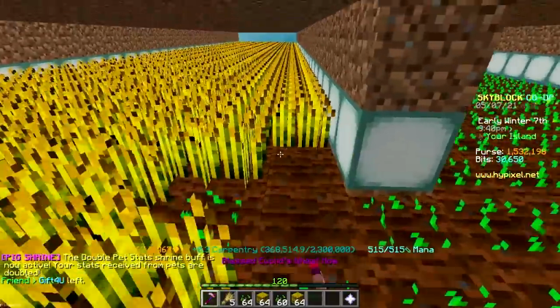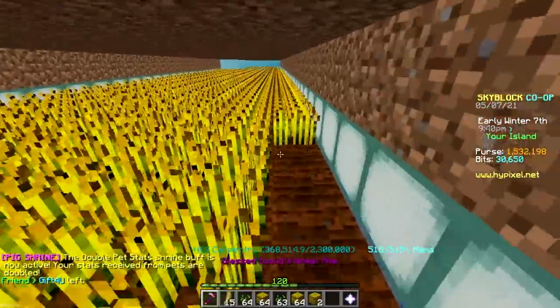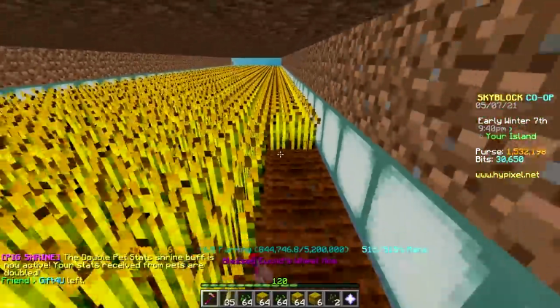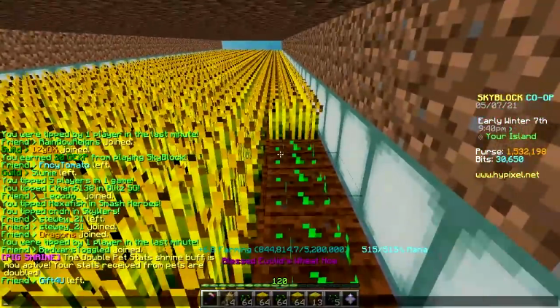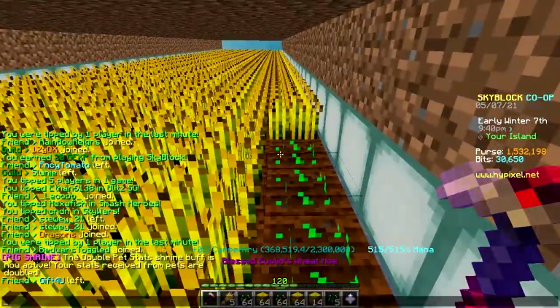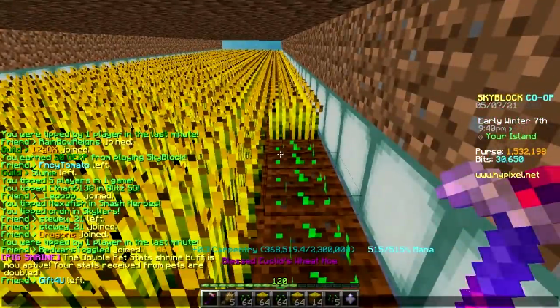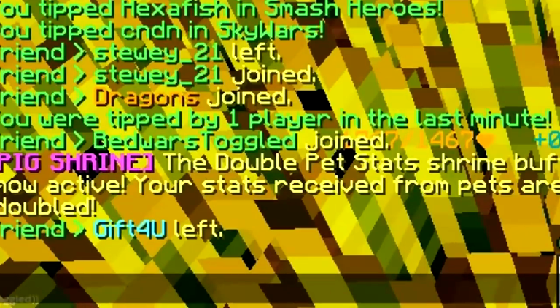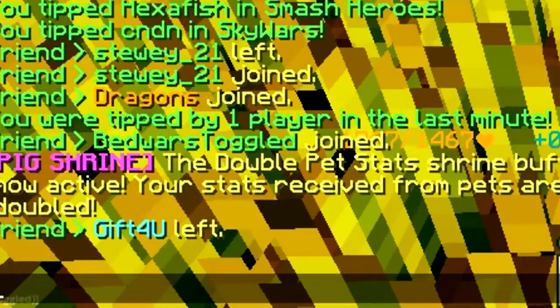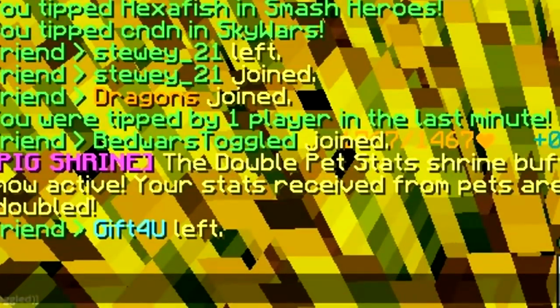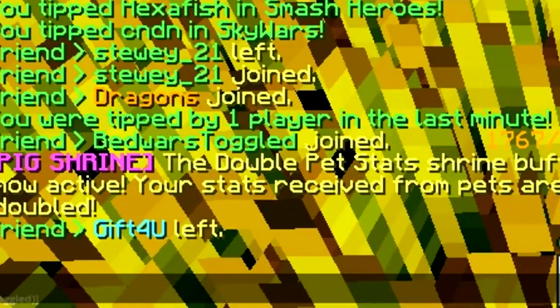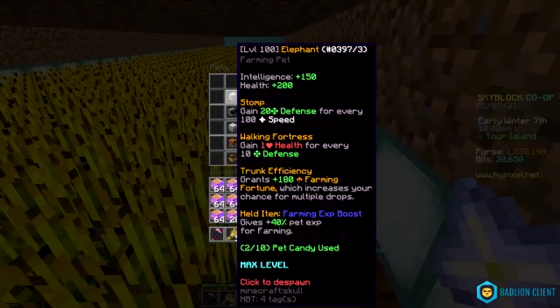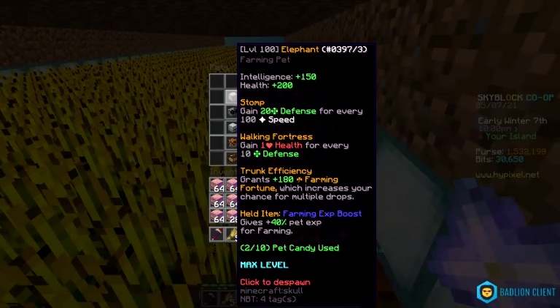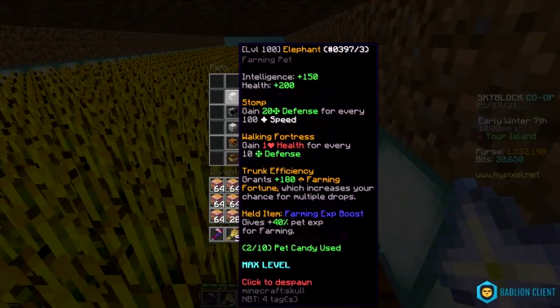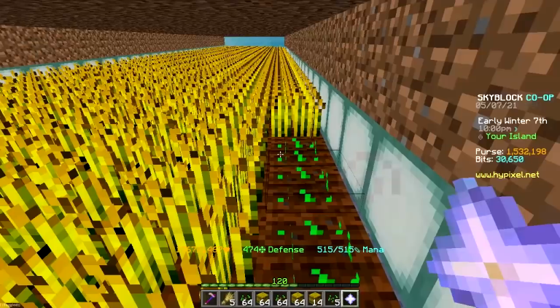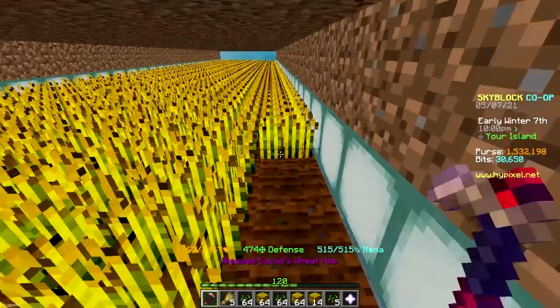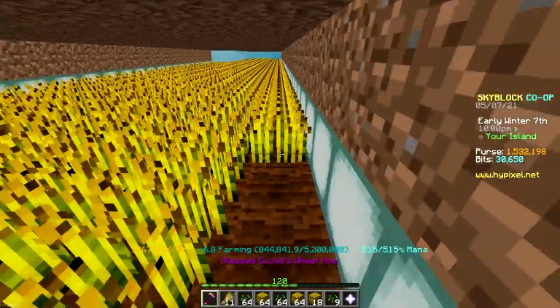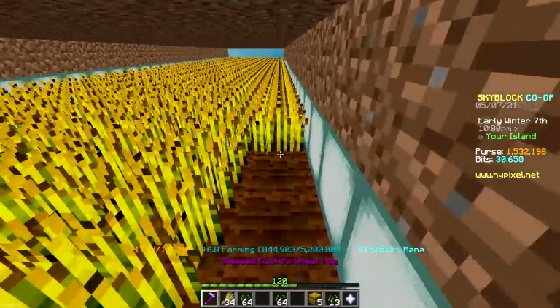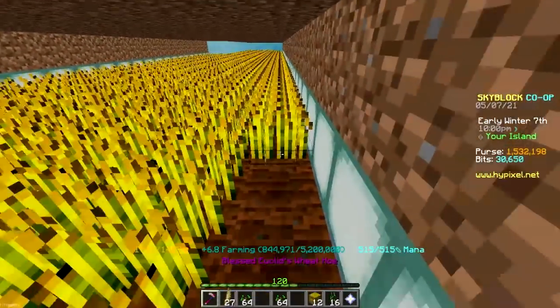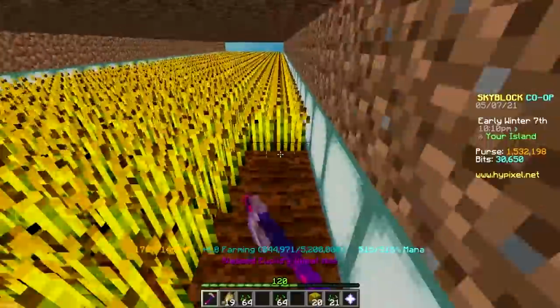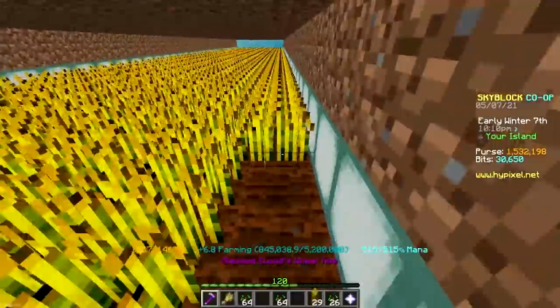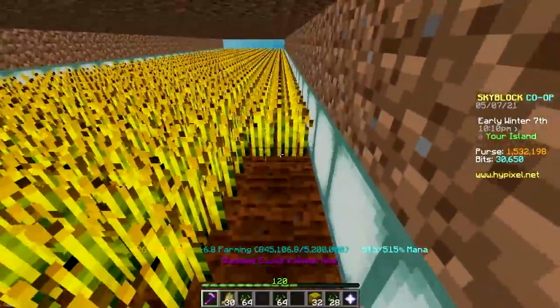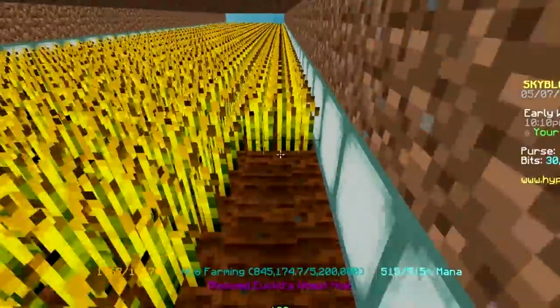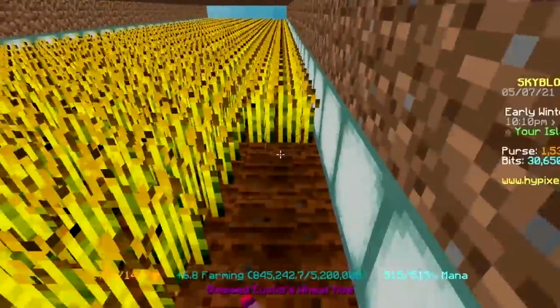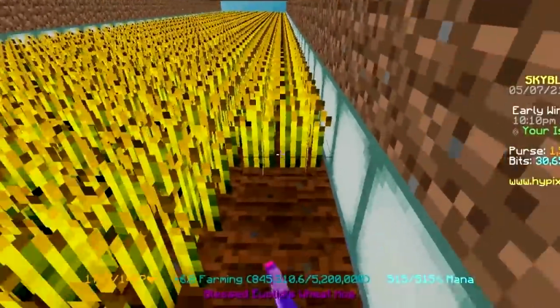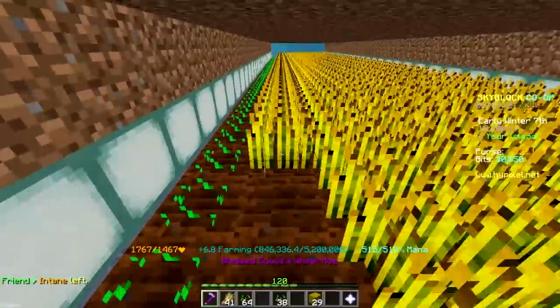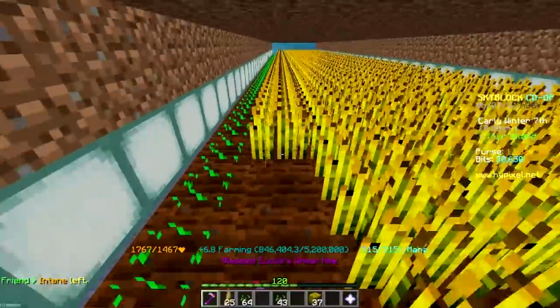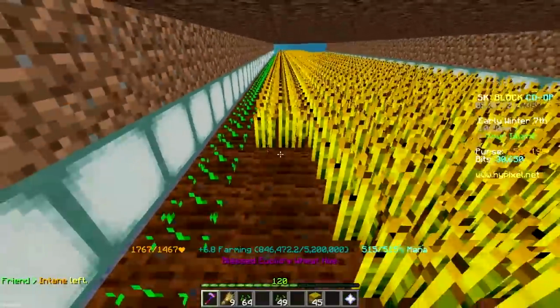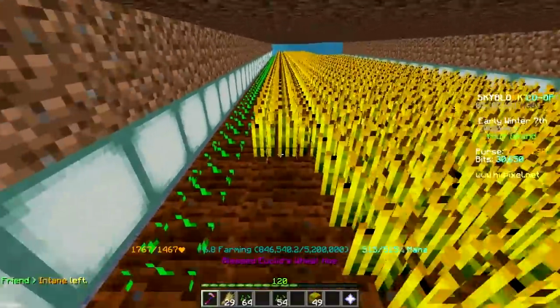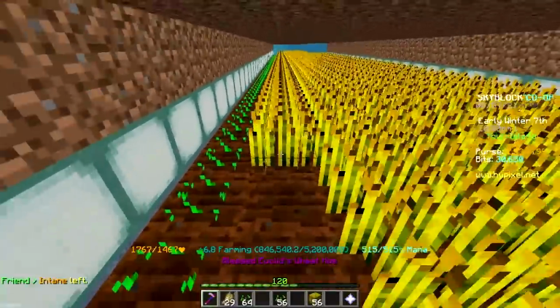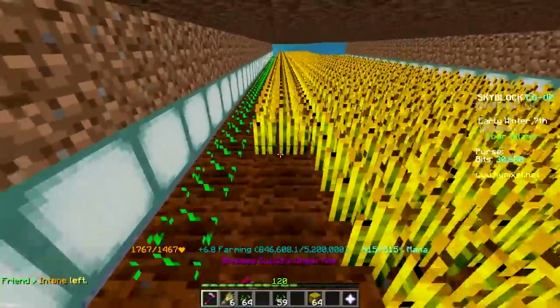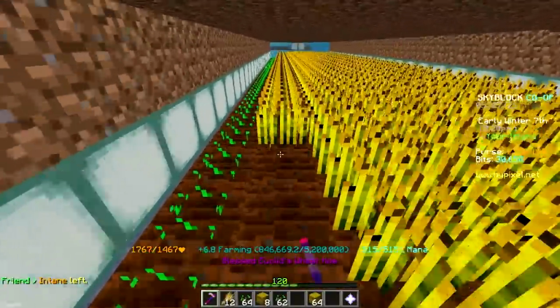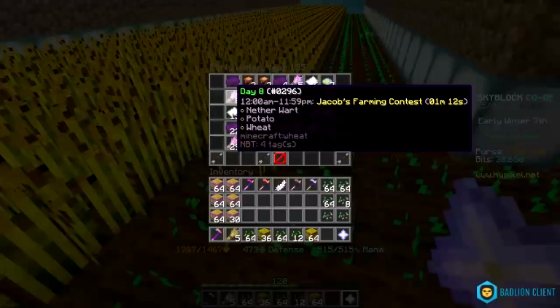It just ended and we get double pet stats. Imagine if it doubled abilities as well — I would have 360 farming fortune just for my elephant pet, but unfortunately that's not how it works. It just doubles the stats.